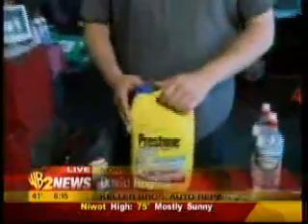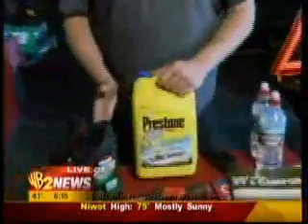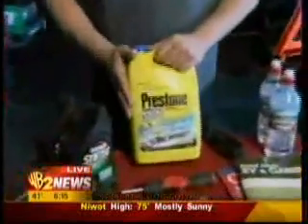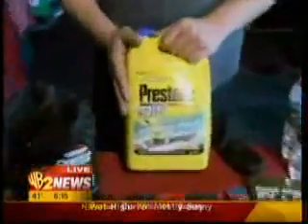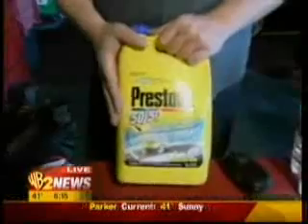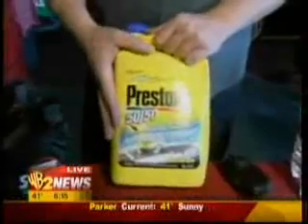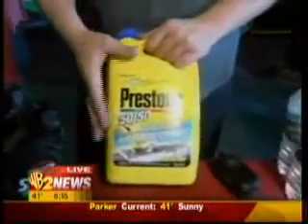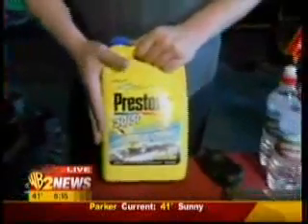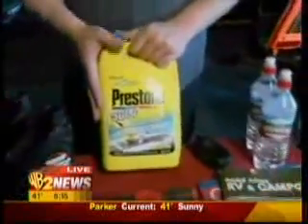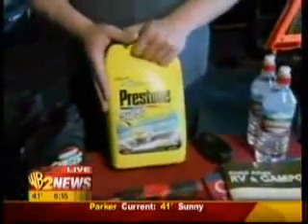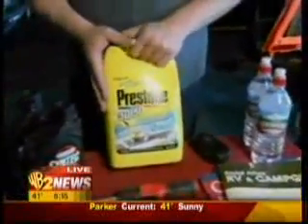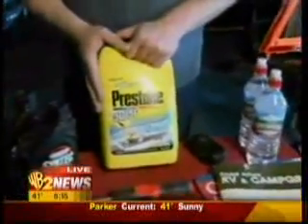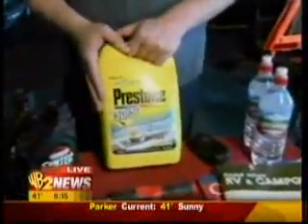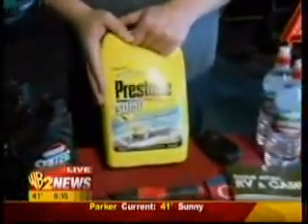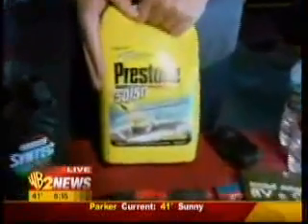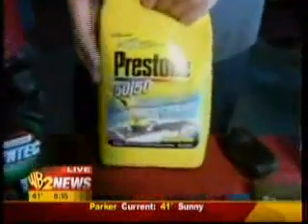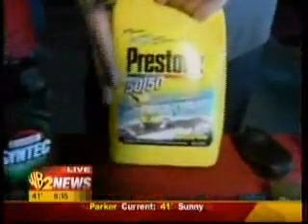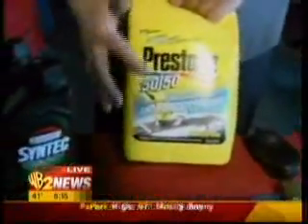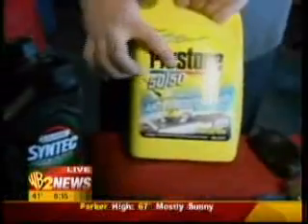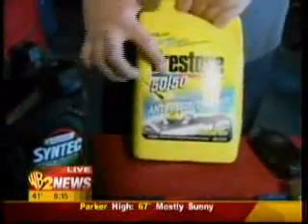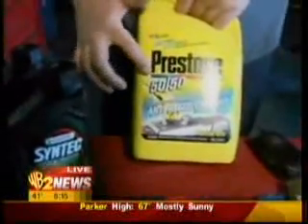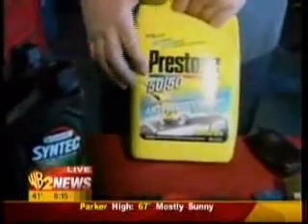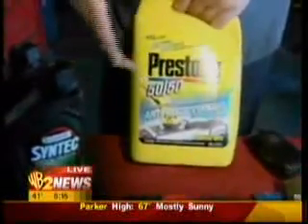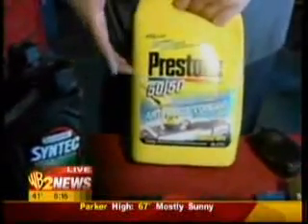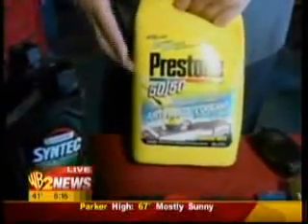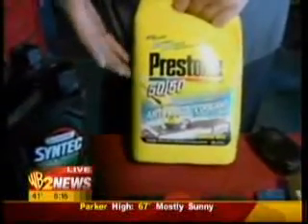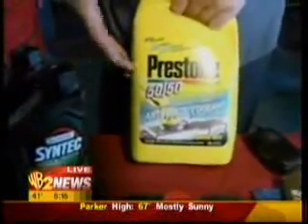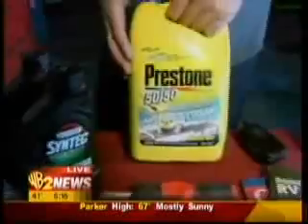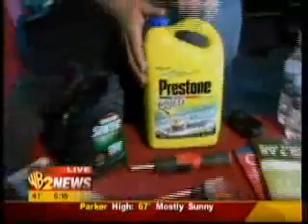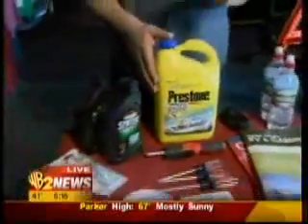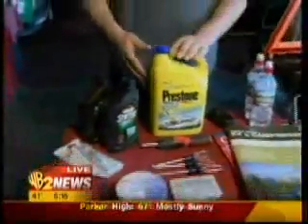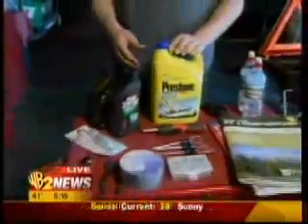The first thing I'm going to tell you about today: we have antifreeze. You should always carry some extra antifreeze. This is a 50-50 pre-mix, so you don't have to add water, and I really like that. It takes all the guesswork out of it.